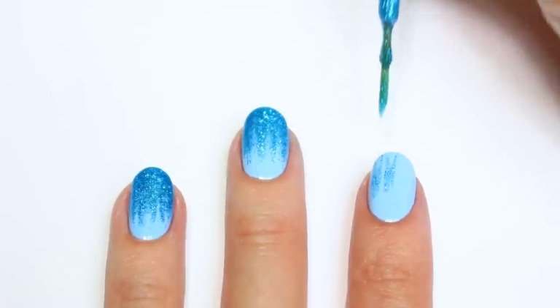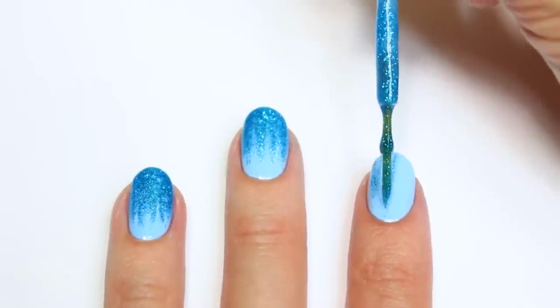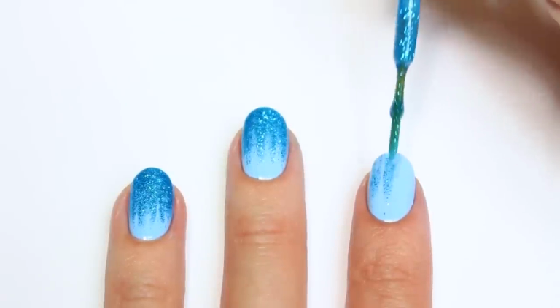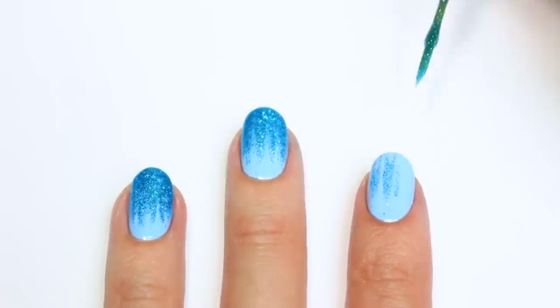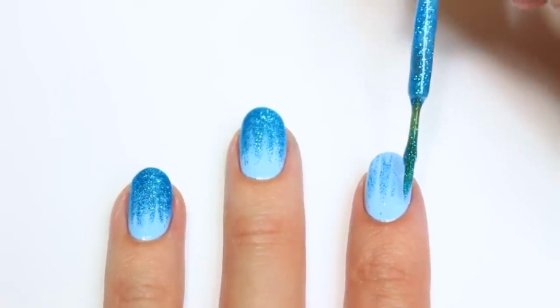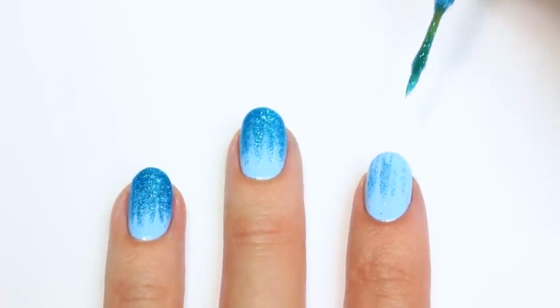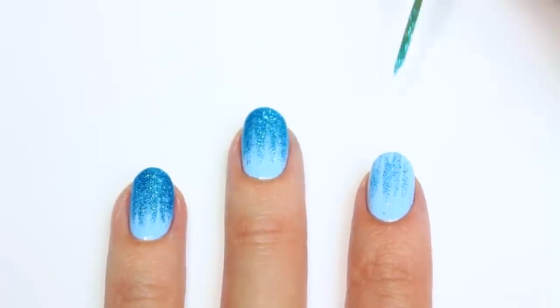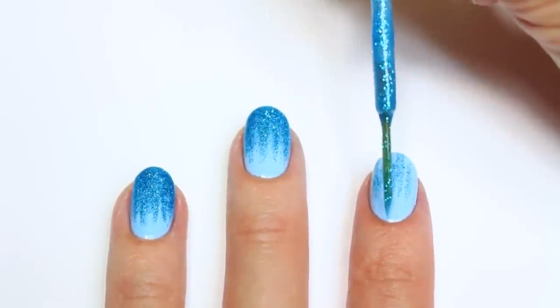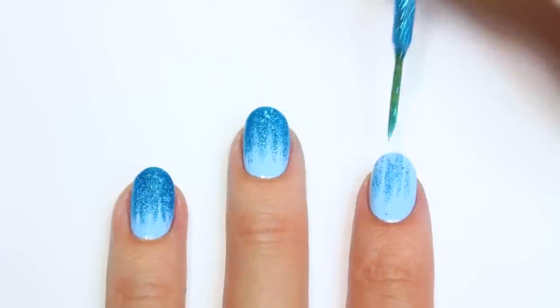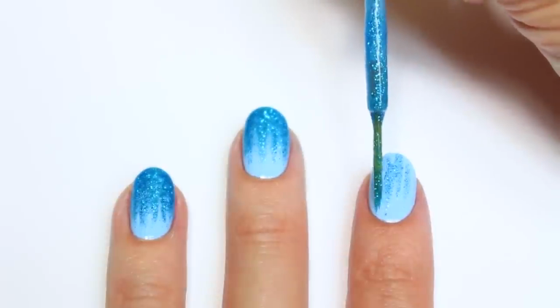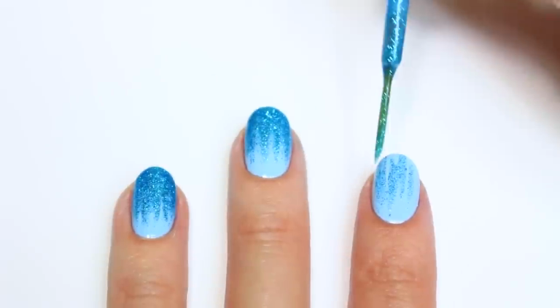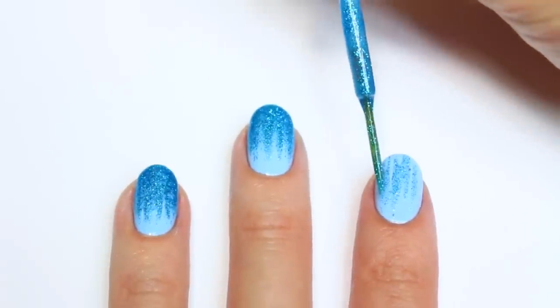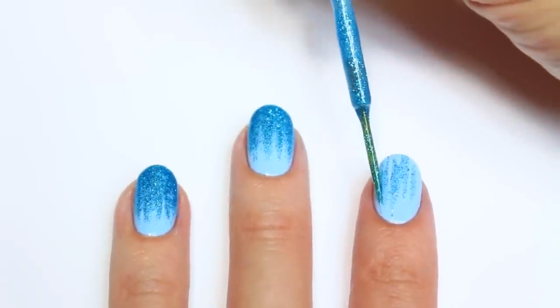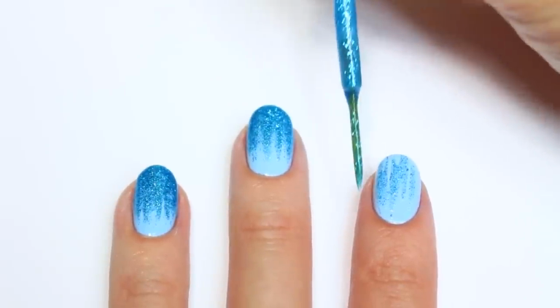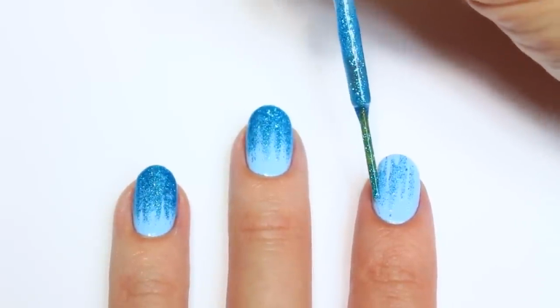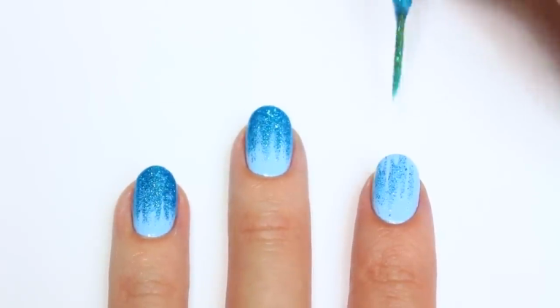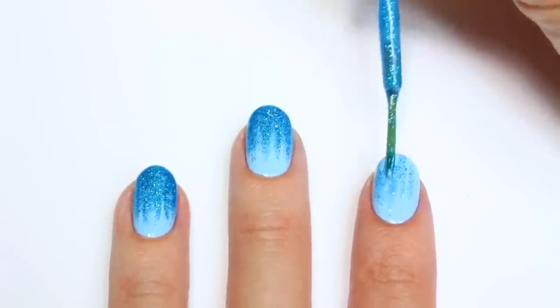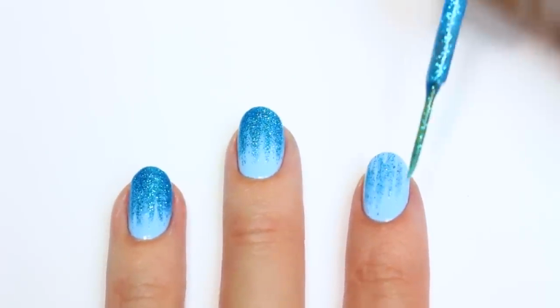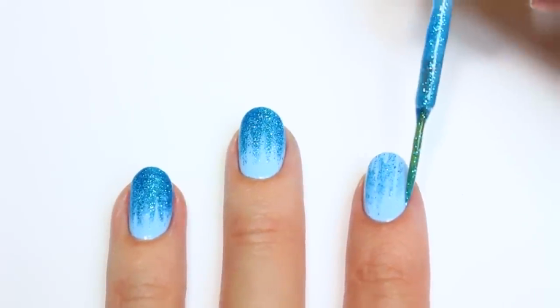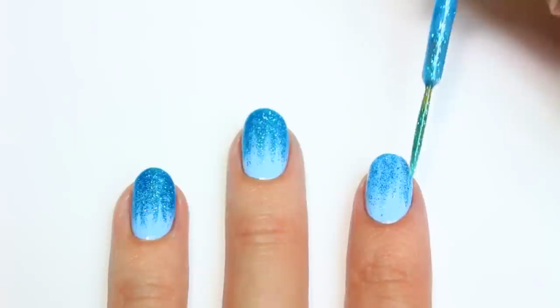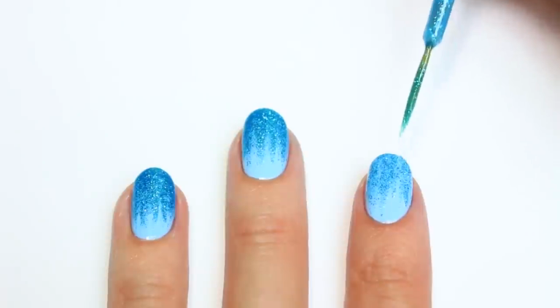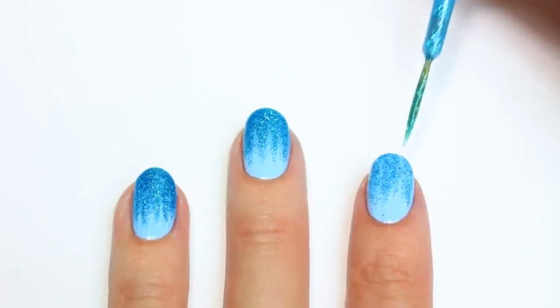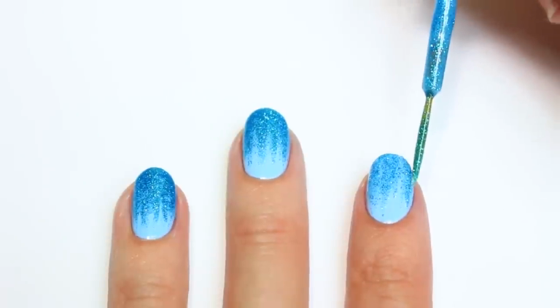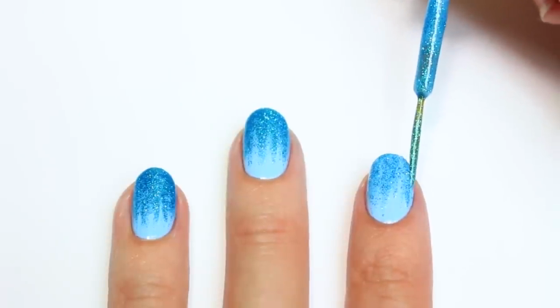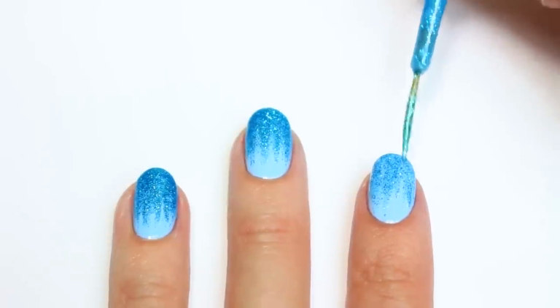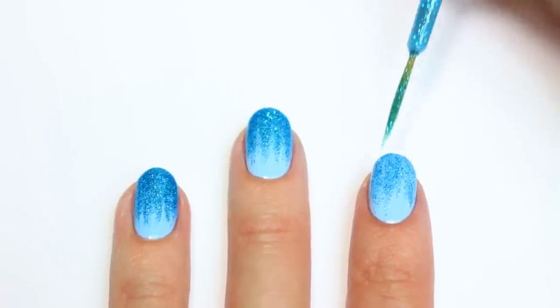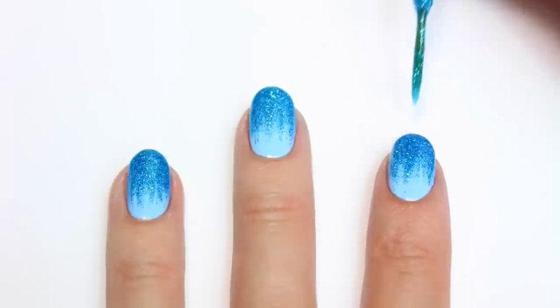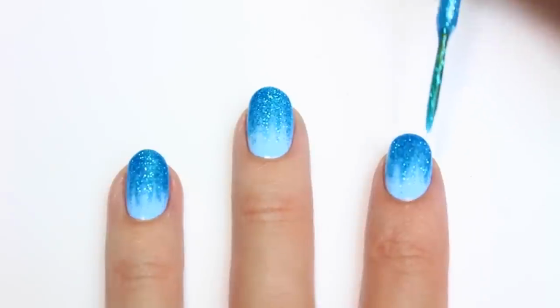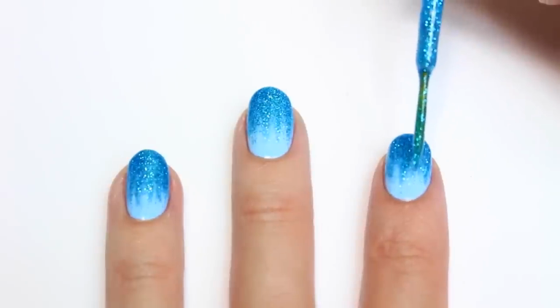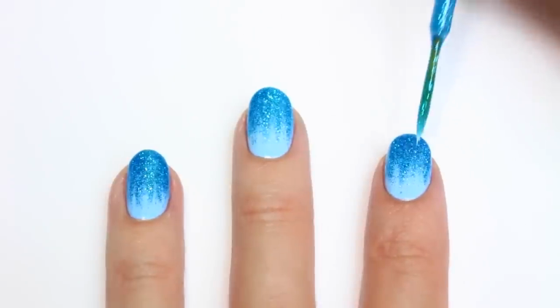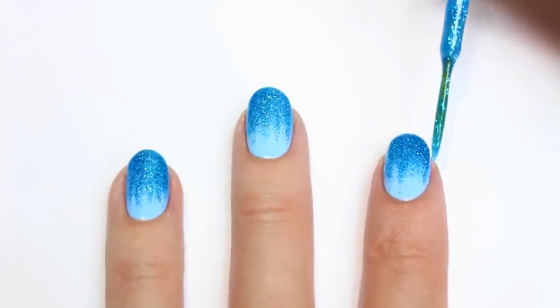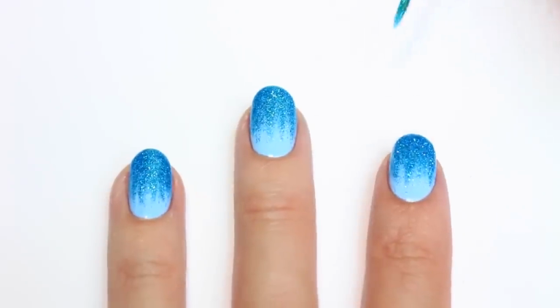If you don't have a striper like this, you can always sponge on a glitter or metallic polish for a similar effect. I'm going to apply two layers — just make sure it's not too thick so it won't get gloopy.